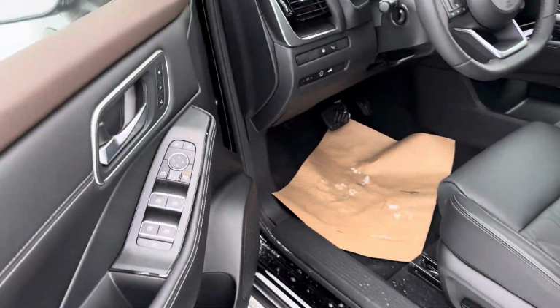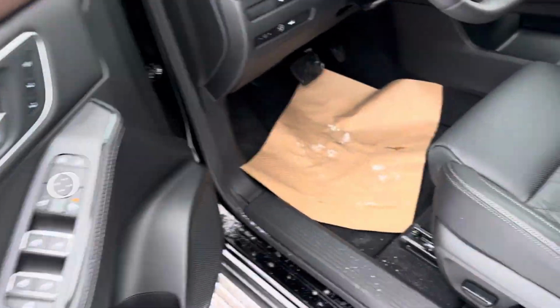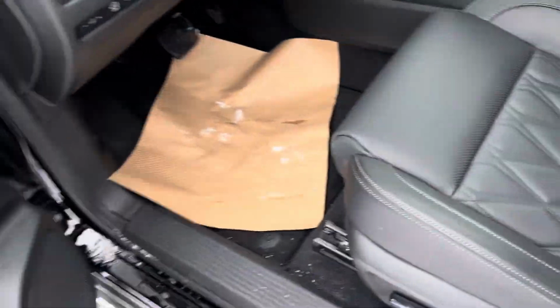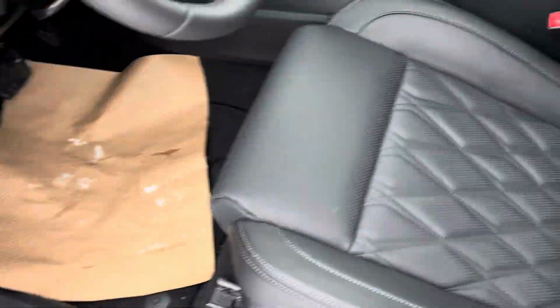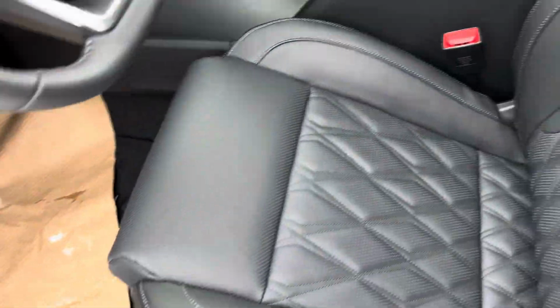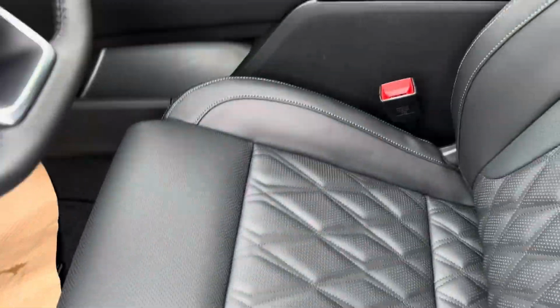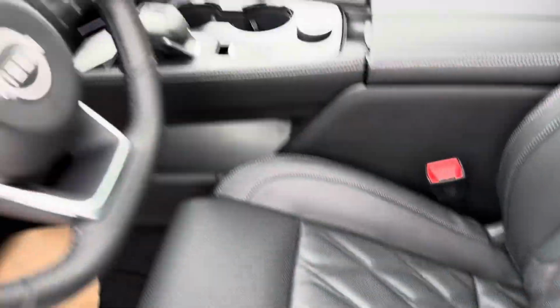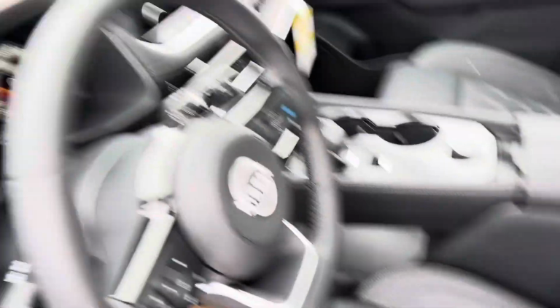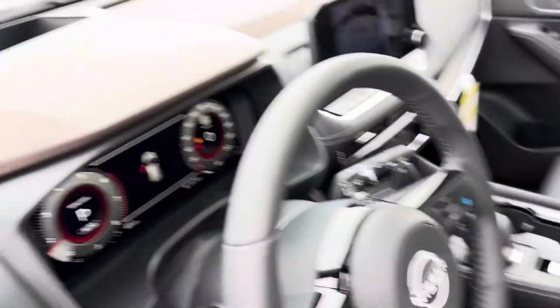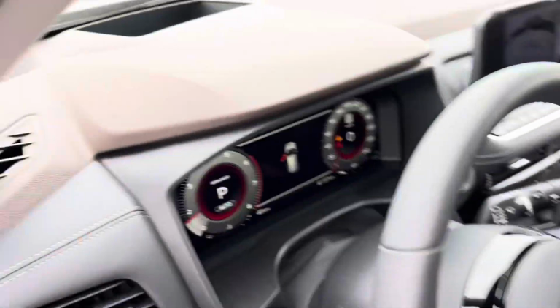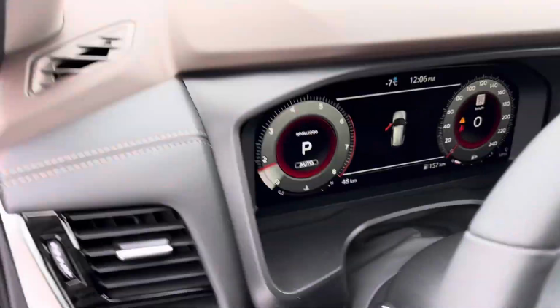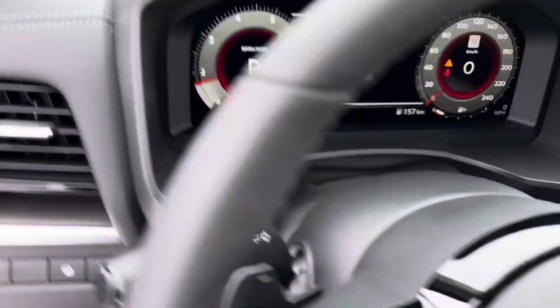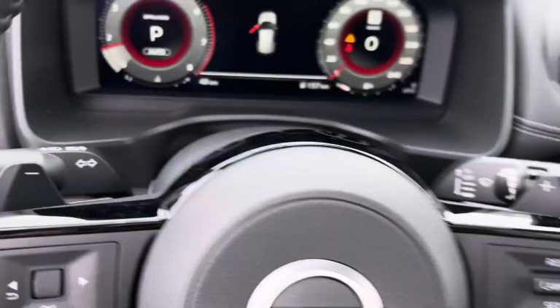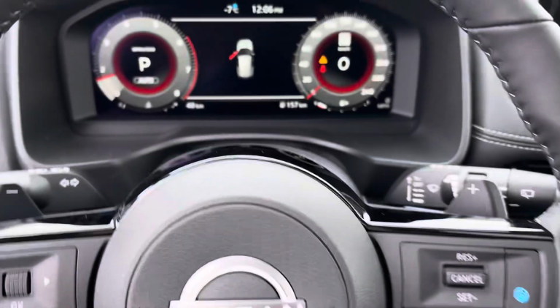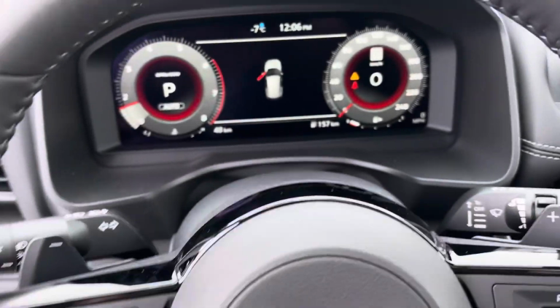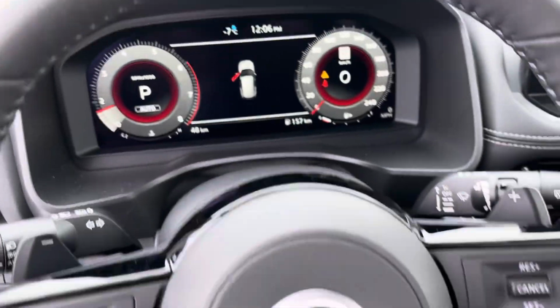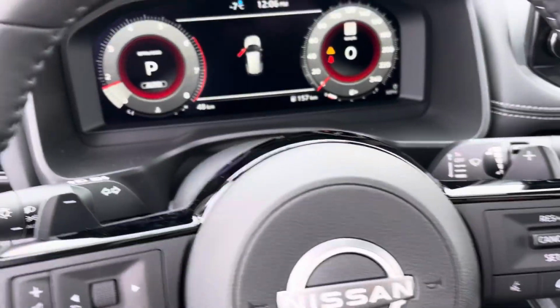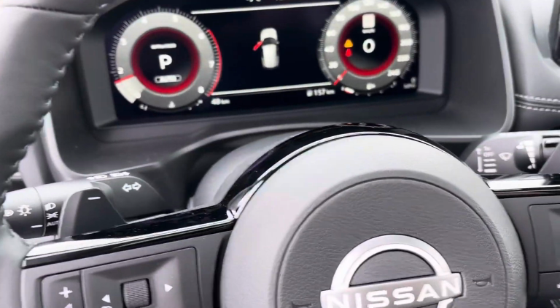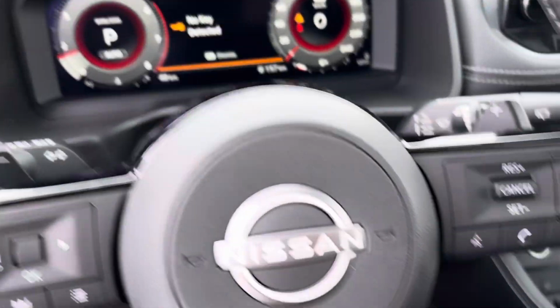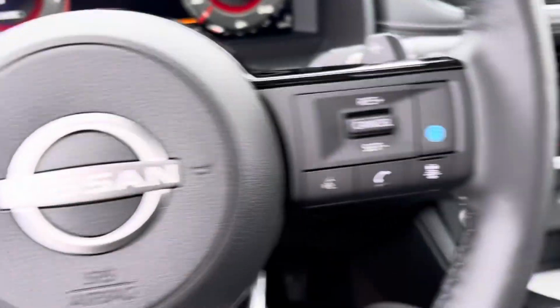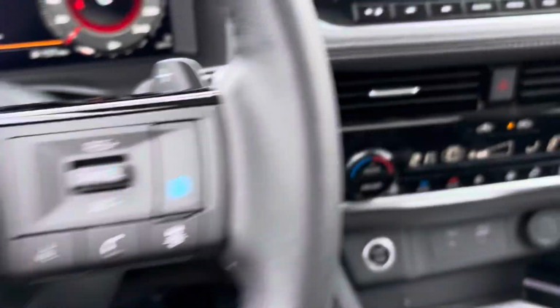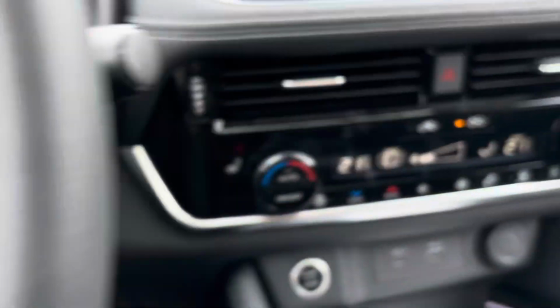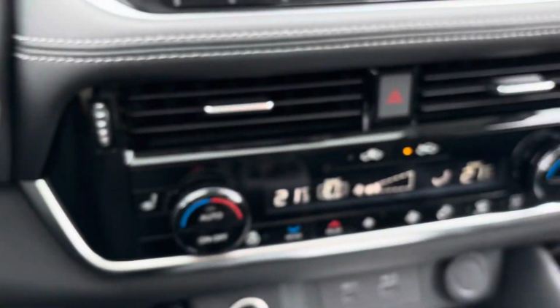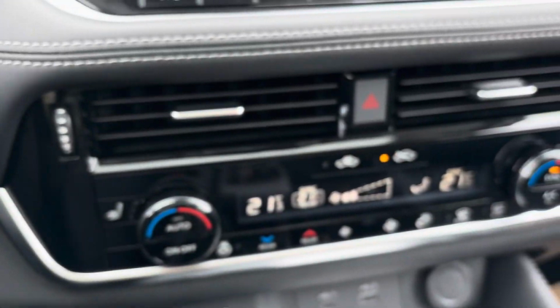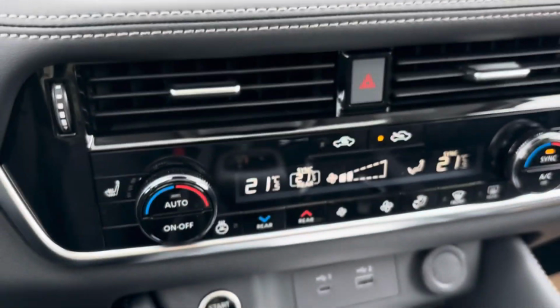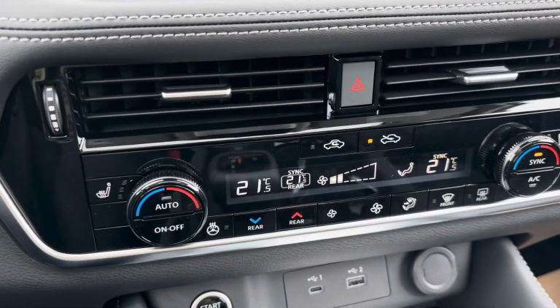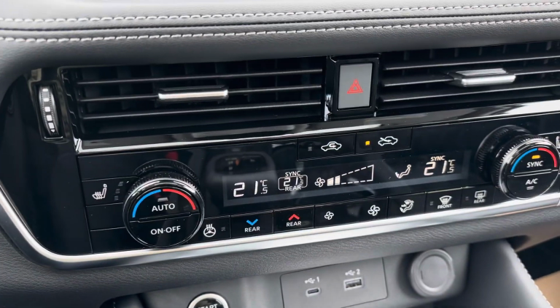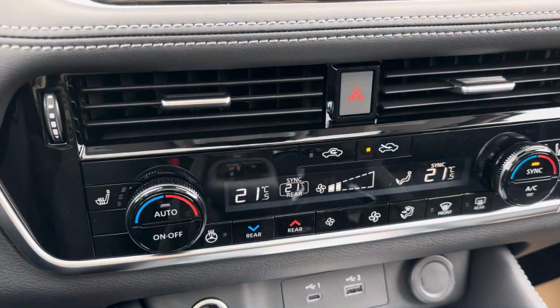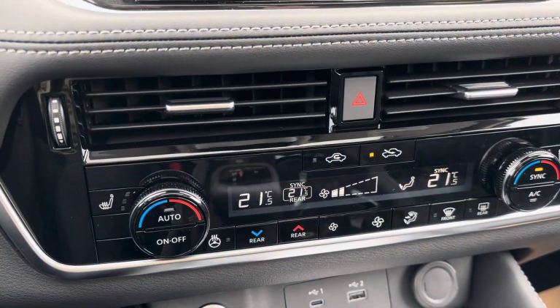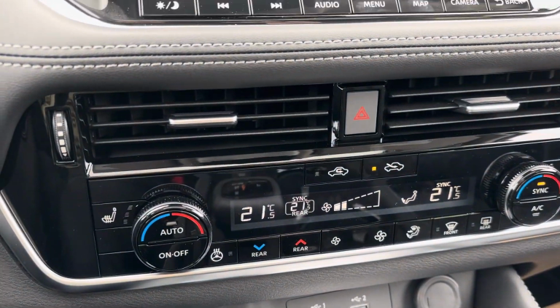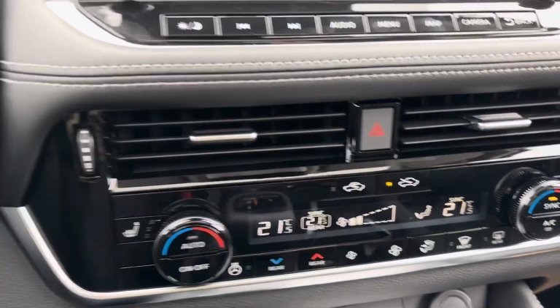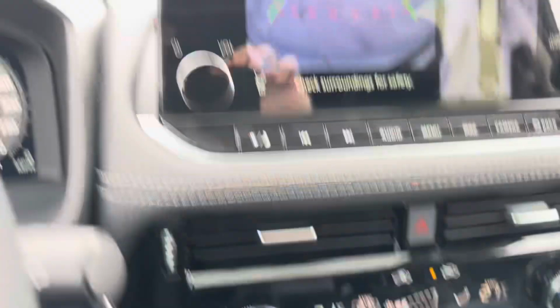Keyless entry, zero gravity seats — these seats are extremely comfortable. You do get your heated steering wheel and heated seats.